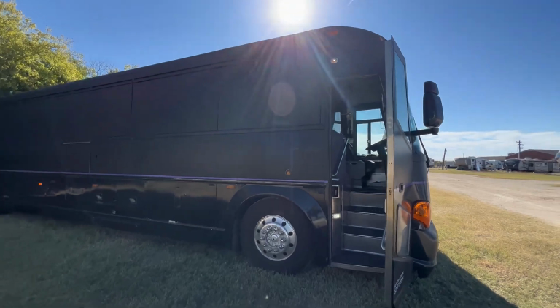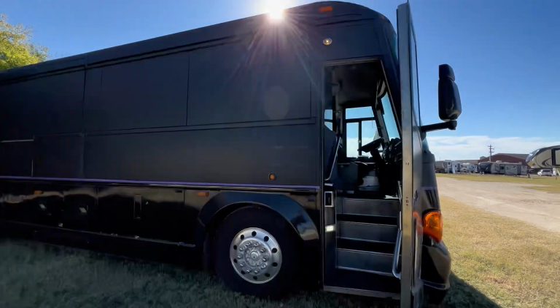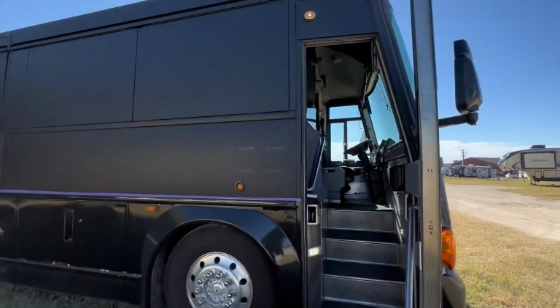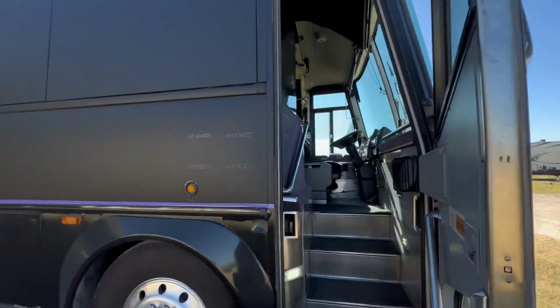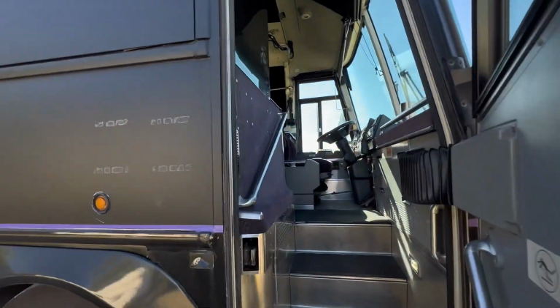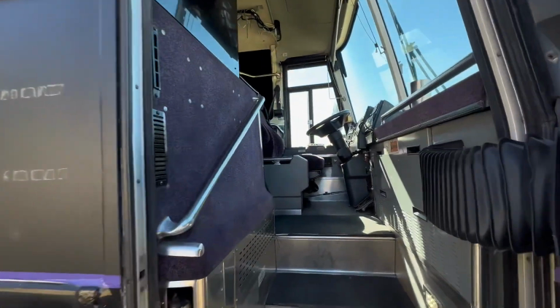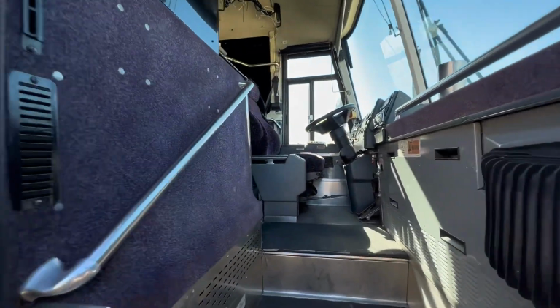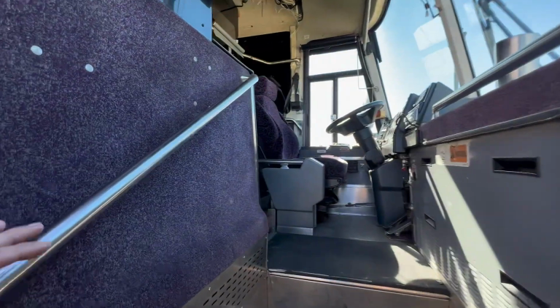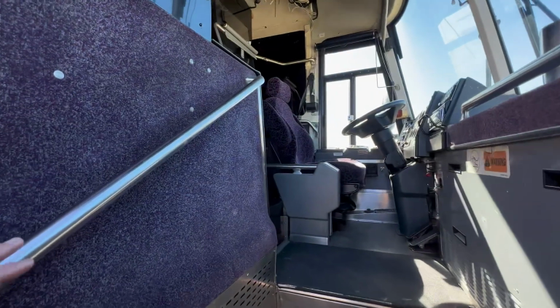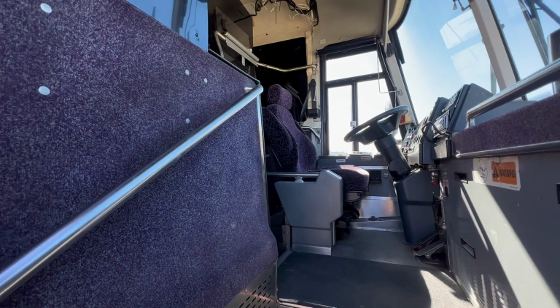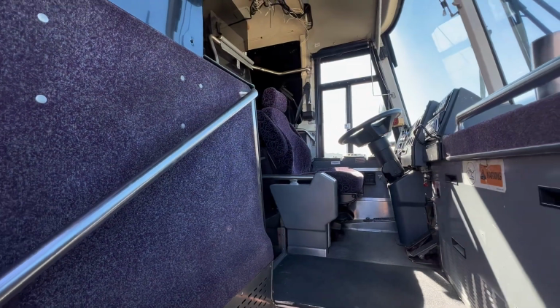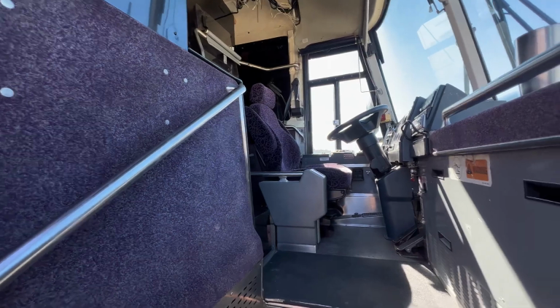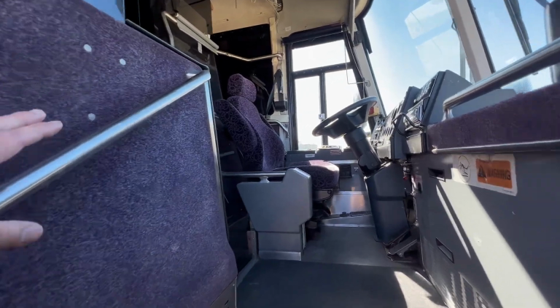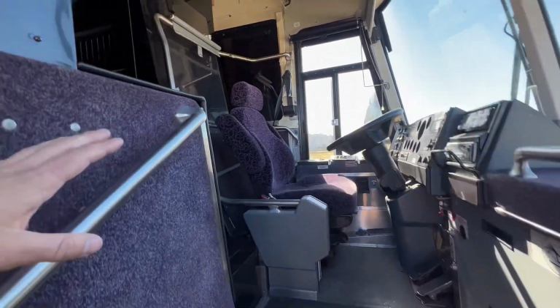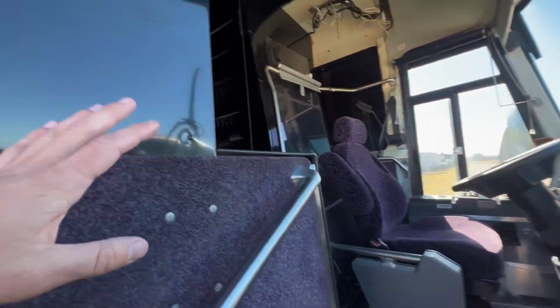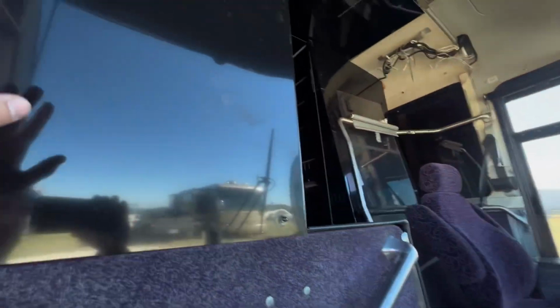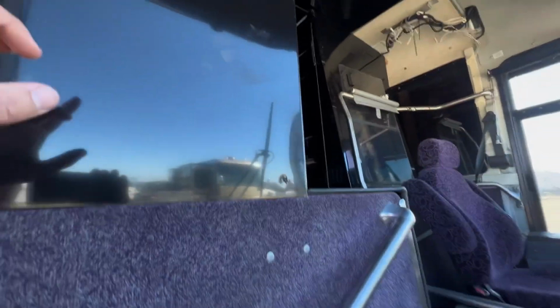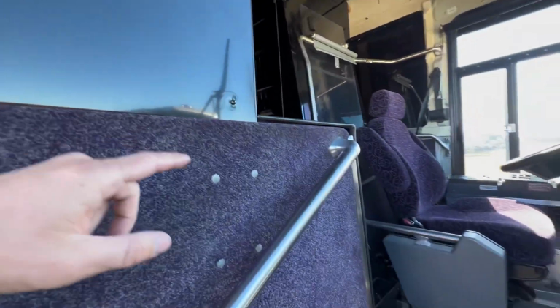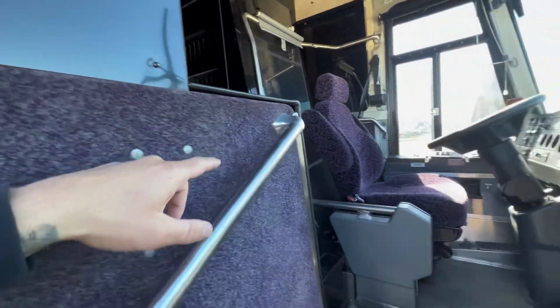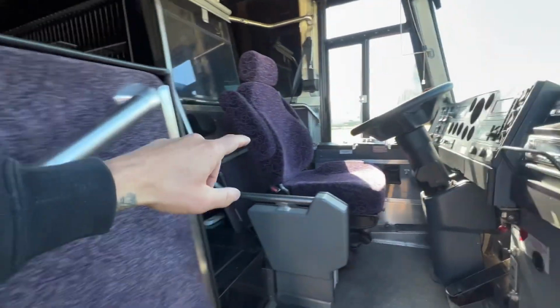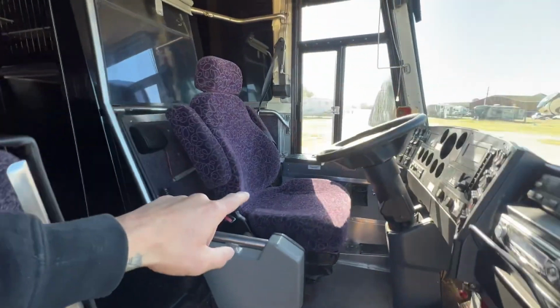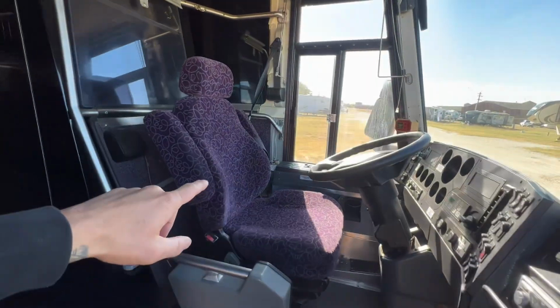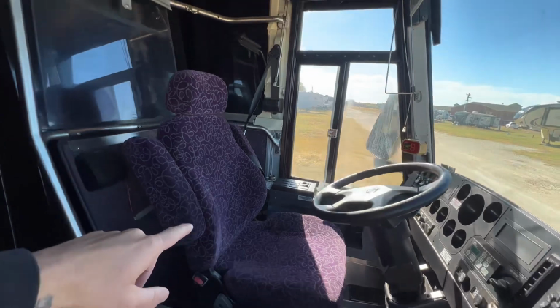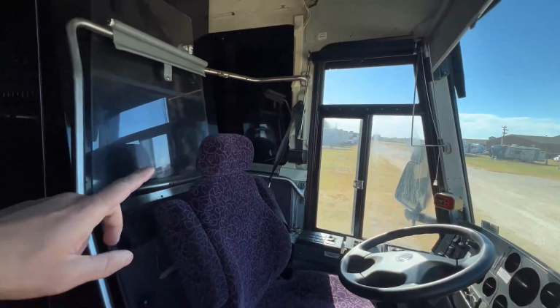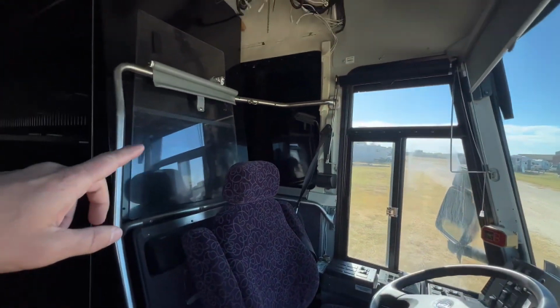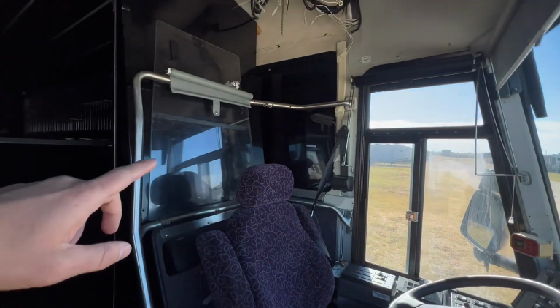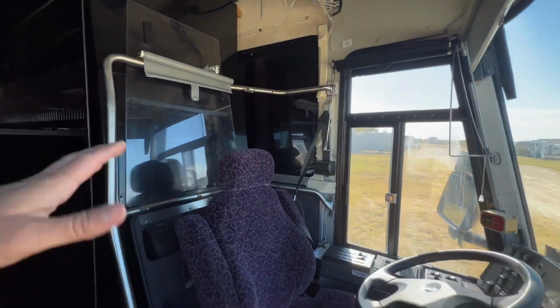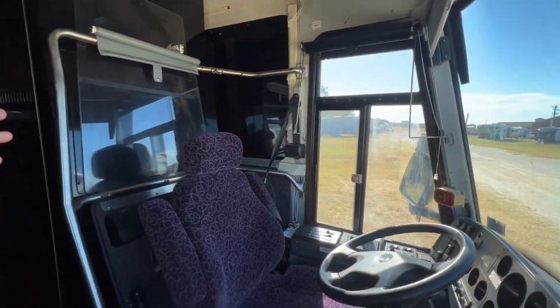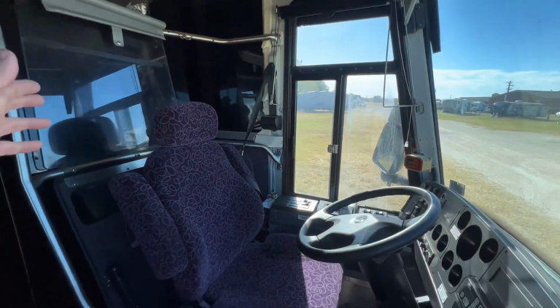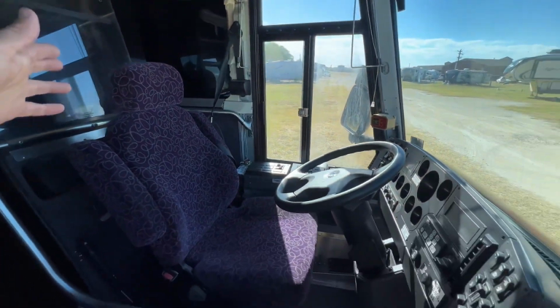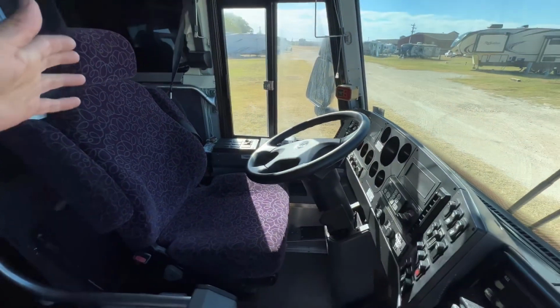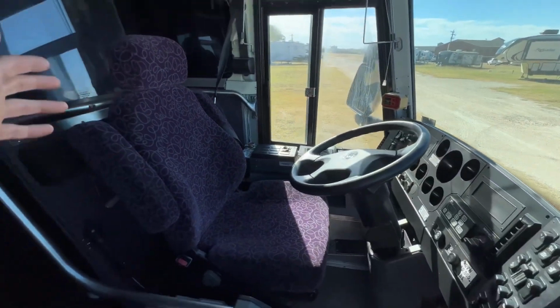Moving into the inside of the coach, we have pretty much all original interior, except for the black up there, but all this purple actually looks pretty sweet with the black. It's kind of retro looking, so I think it's pretty cool.